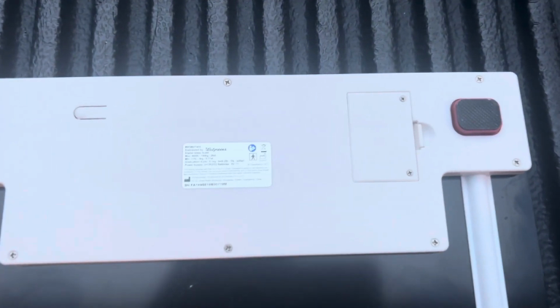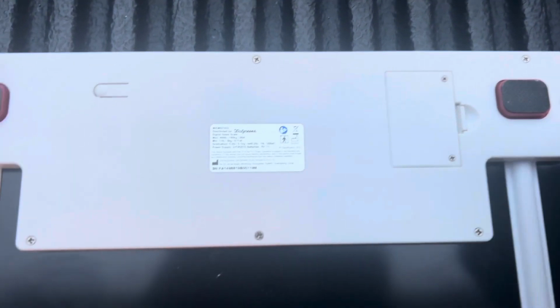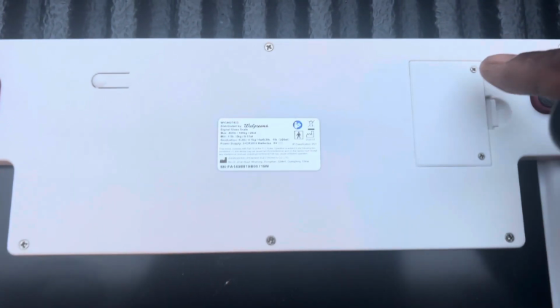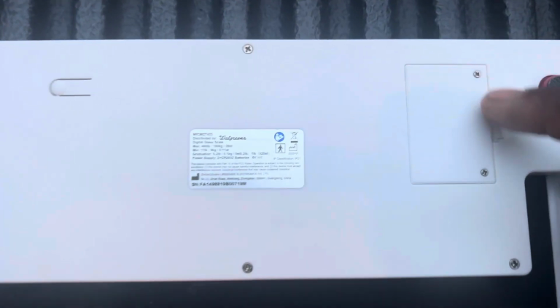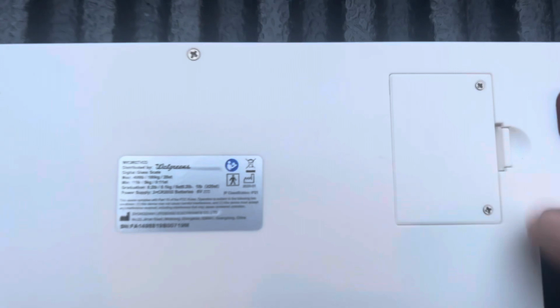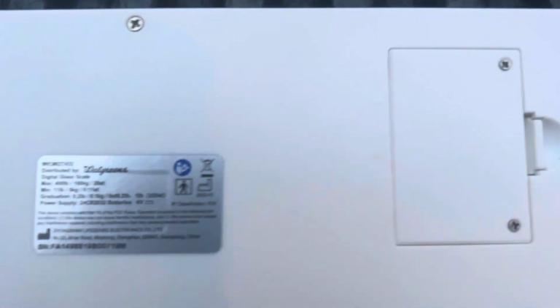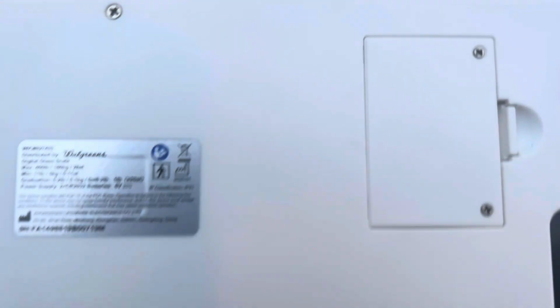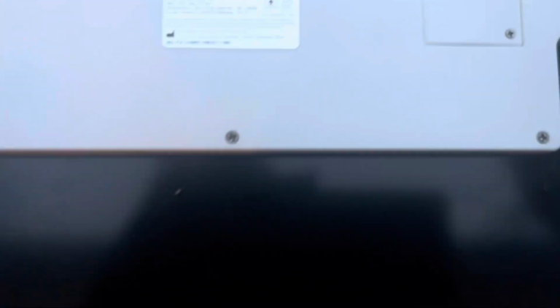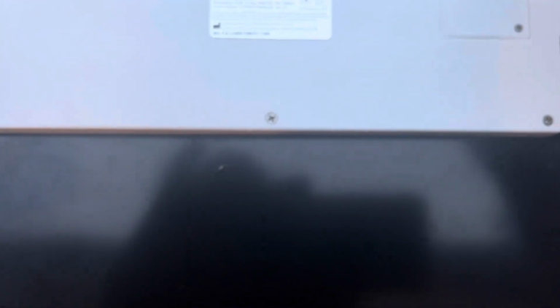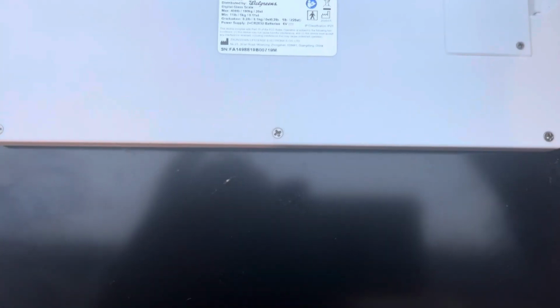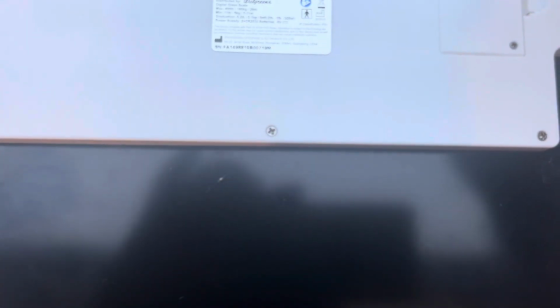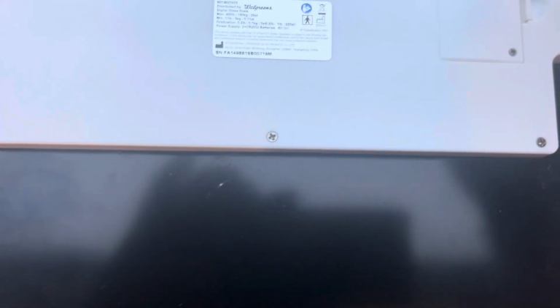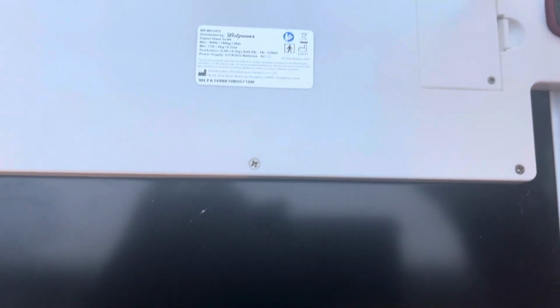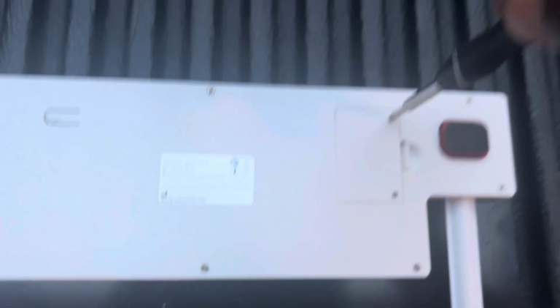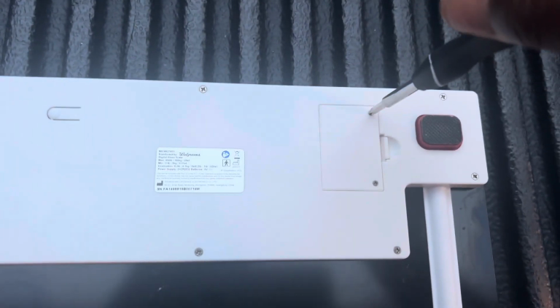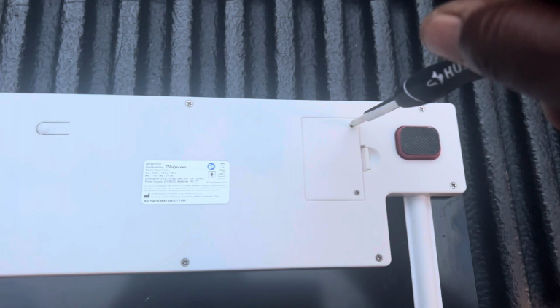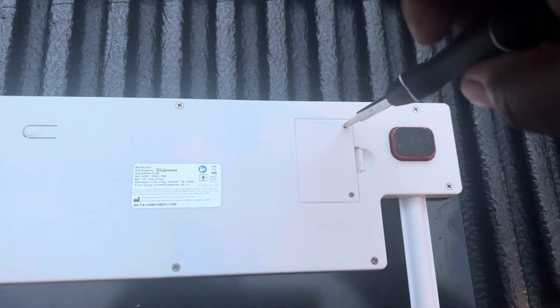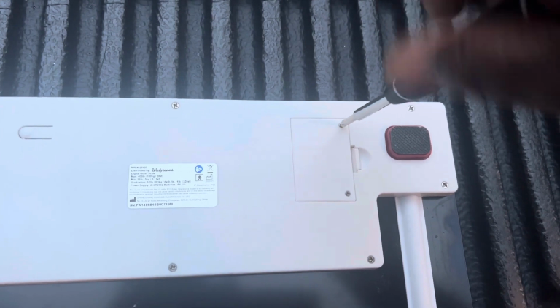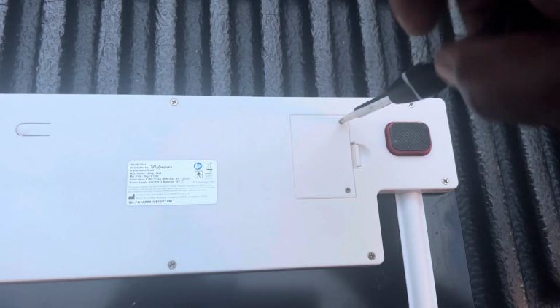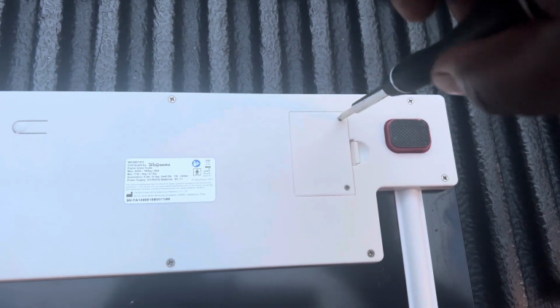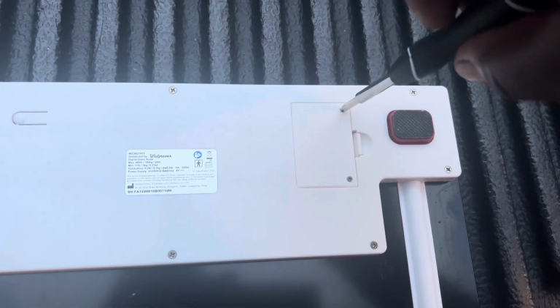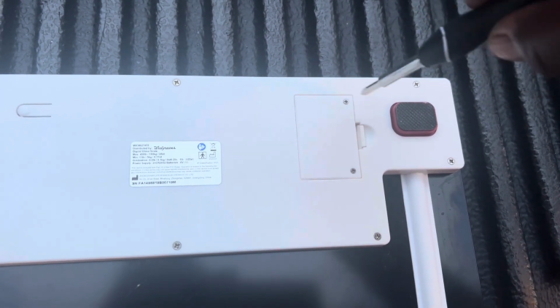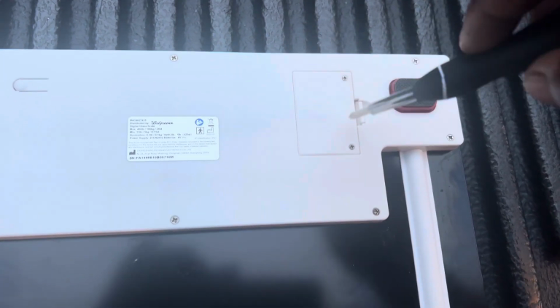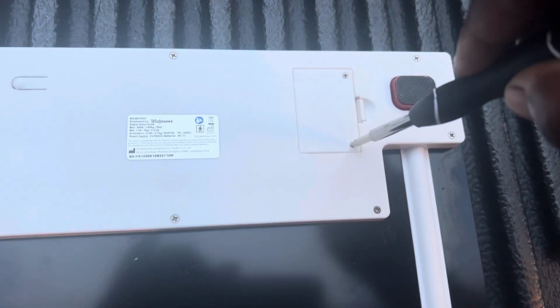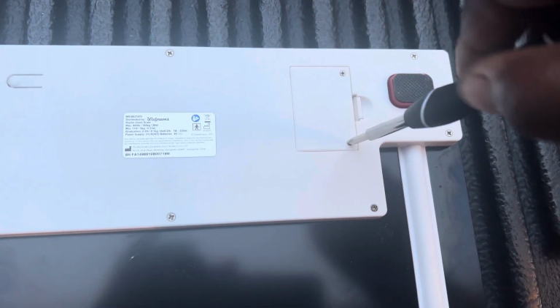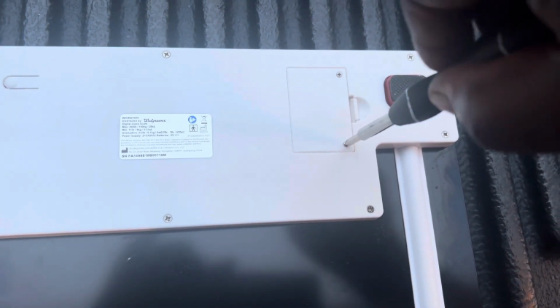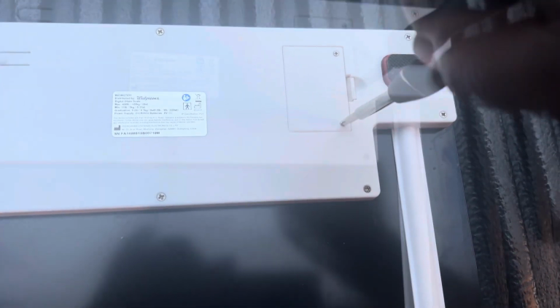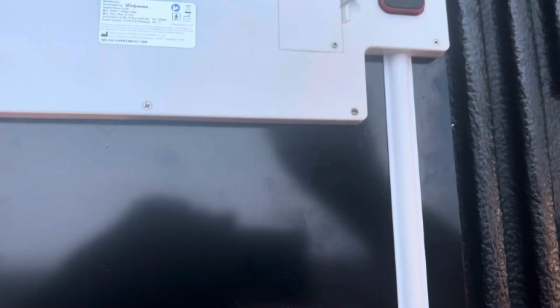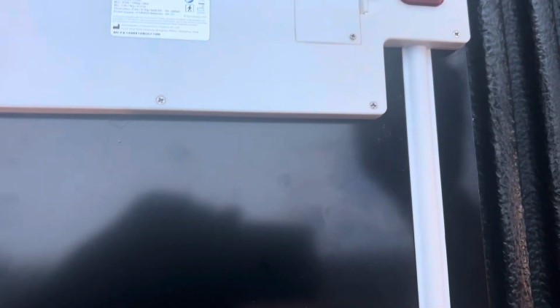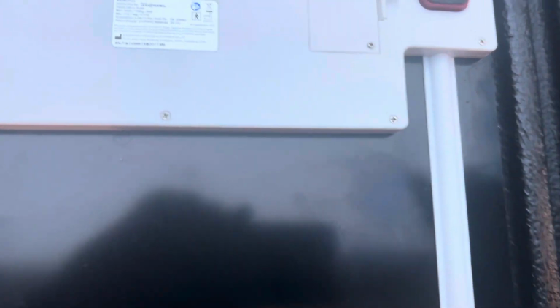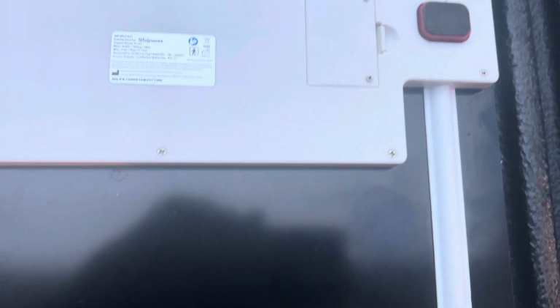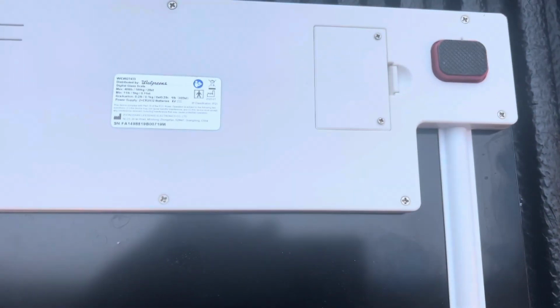Take these two screws out right here. Make sure you screw them all the way out. As you can see what I'm doing right here, screwing them all the way out.